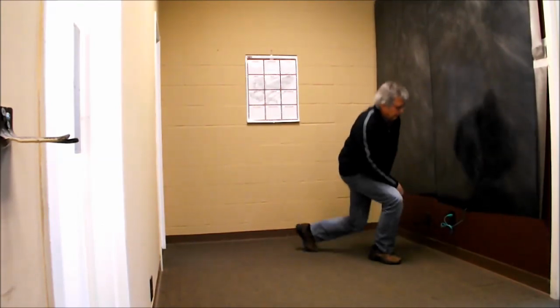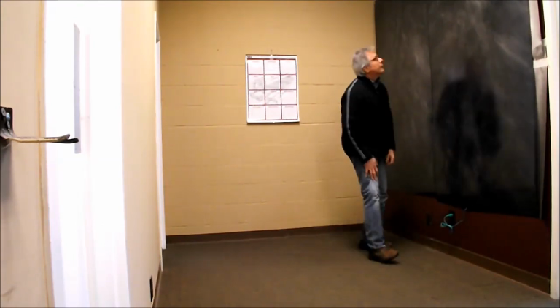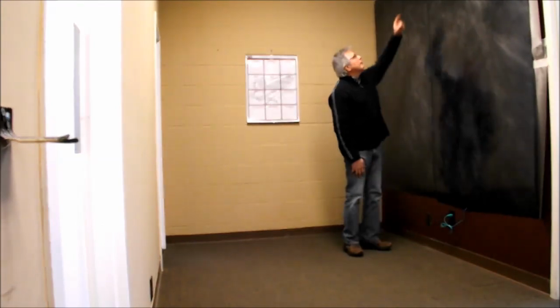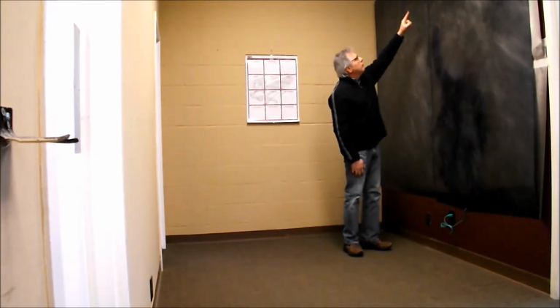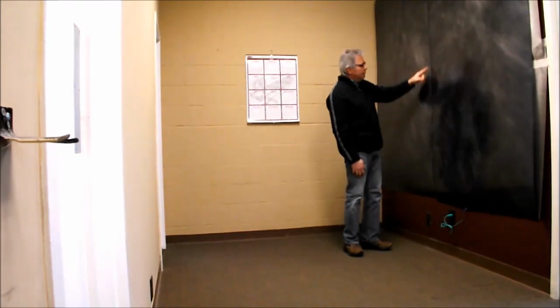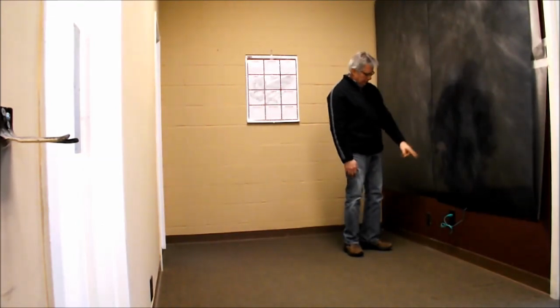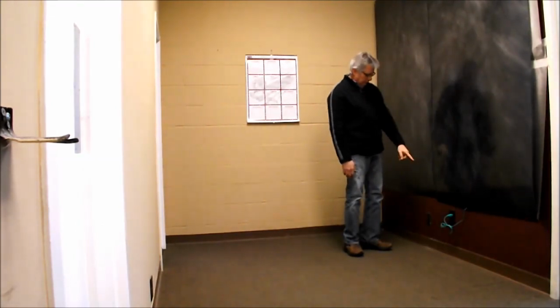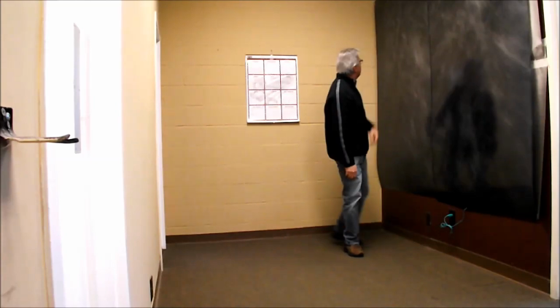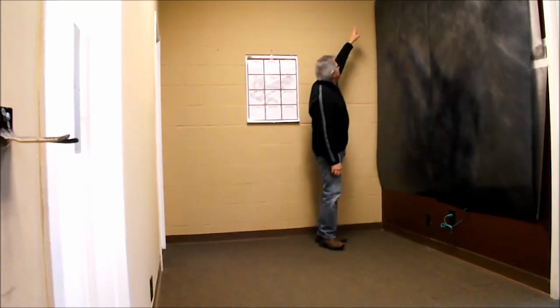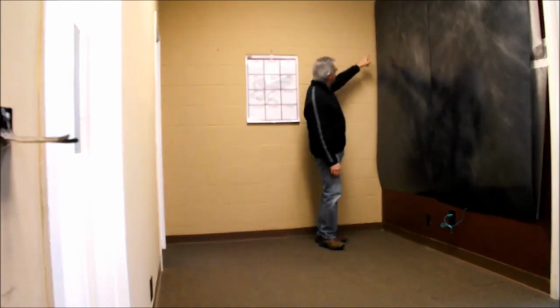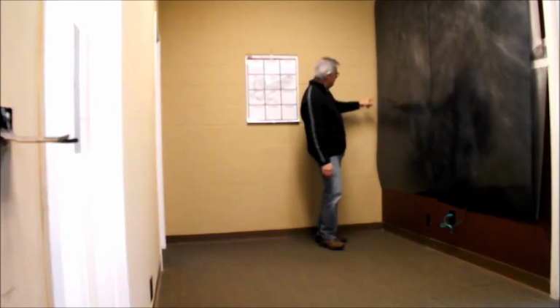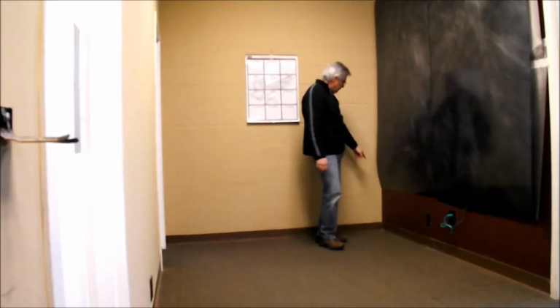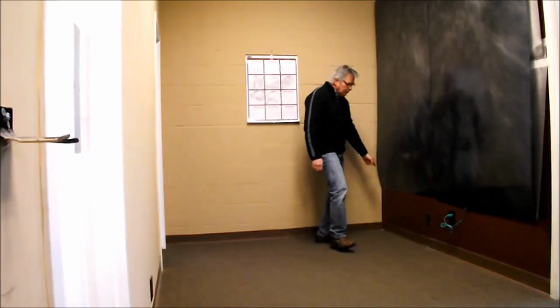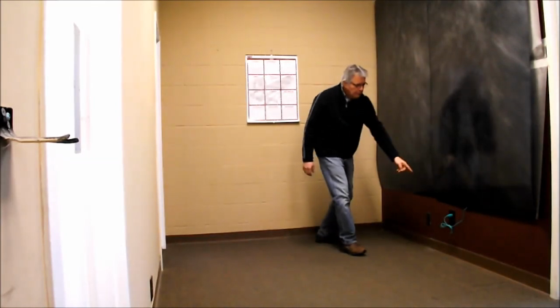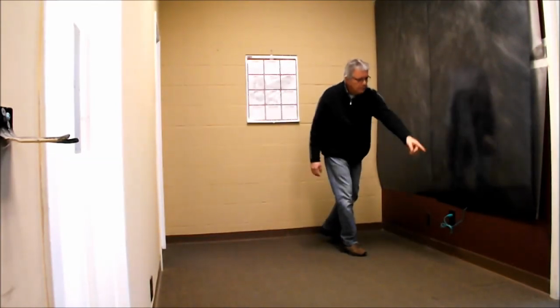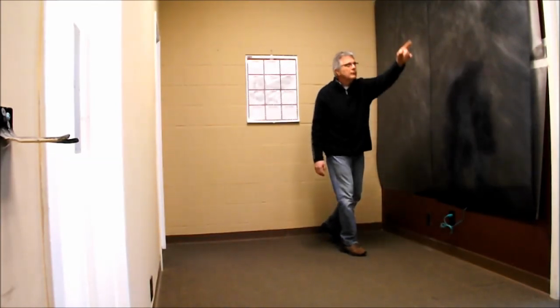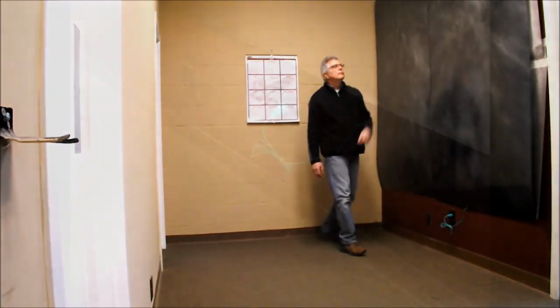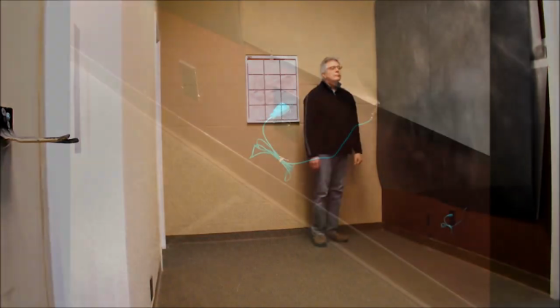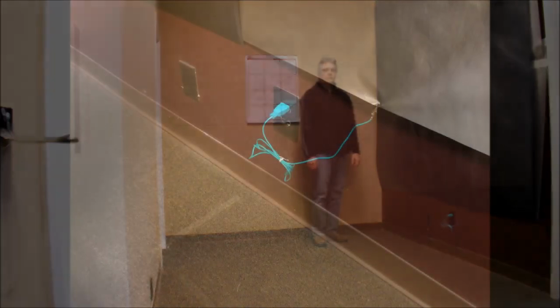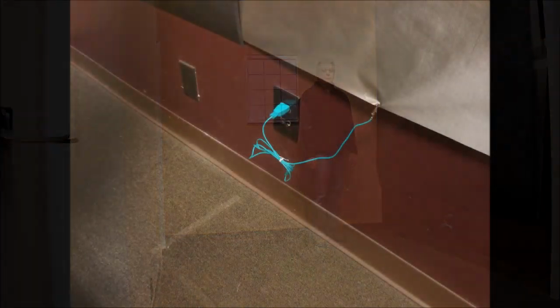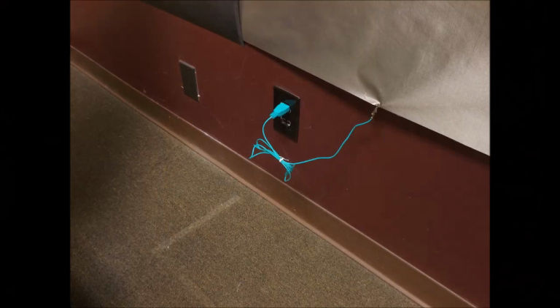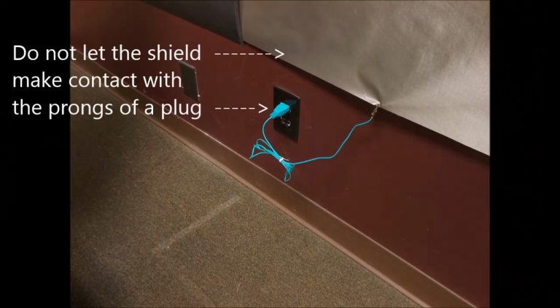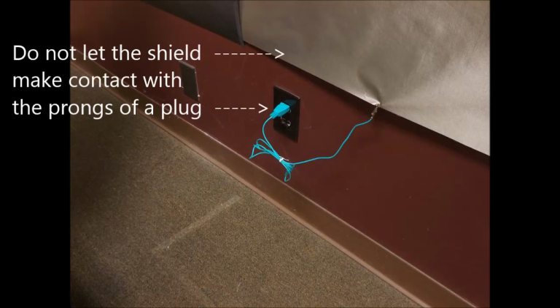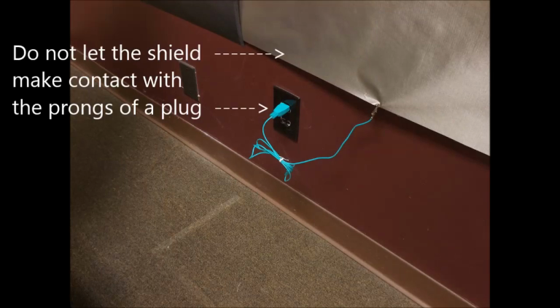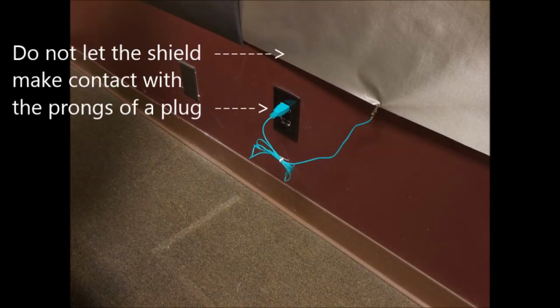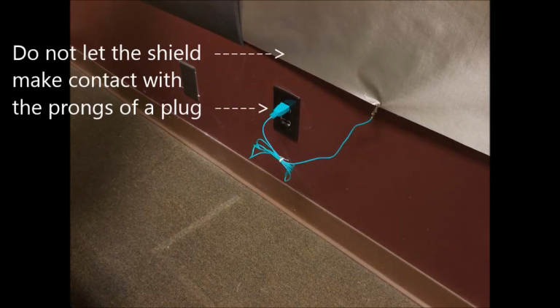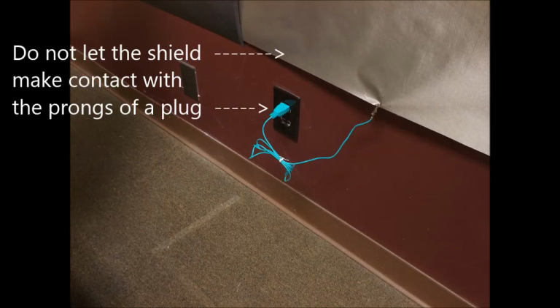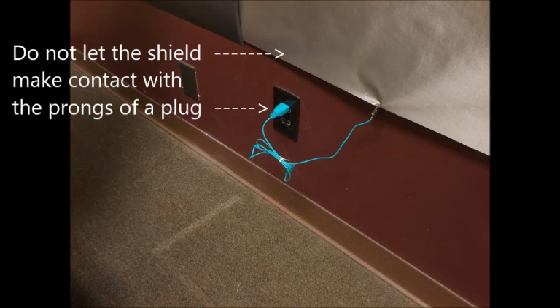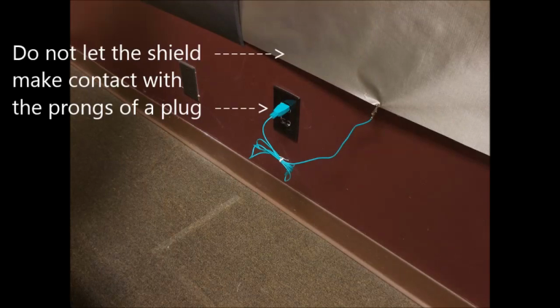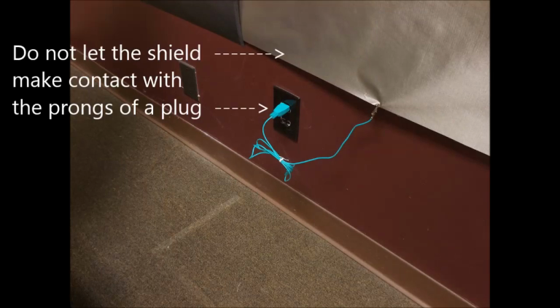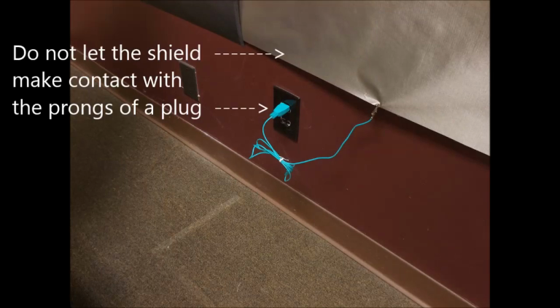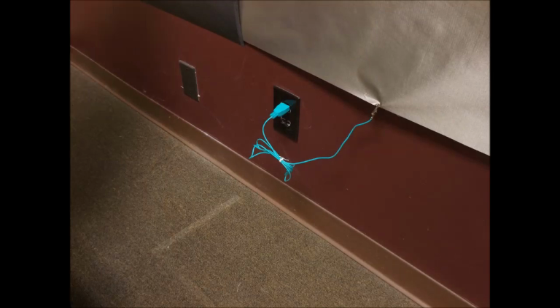Now, carefully tape the seam of the microwave absorber on the left side, the bottom, and the right side as well. Be sure the ground cord wire is secure so that it does not present a trip hazard.